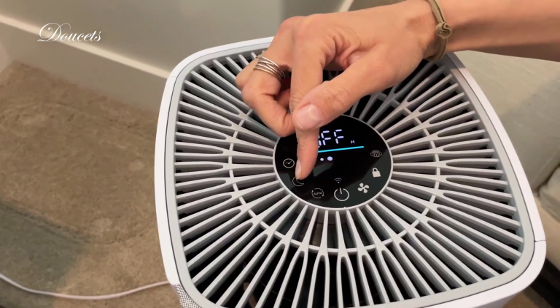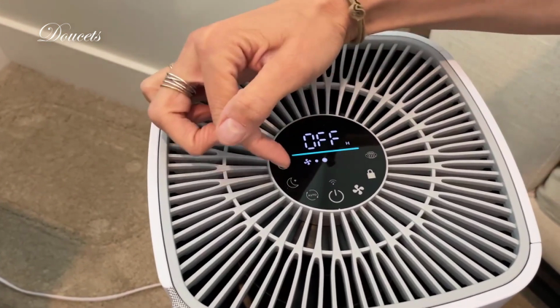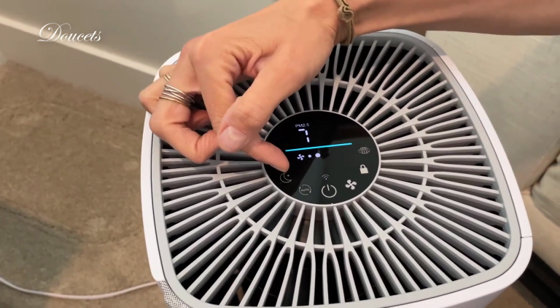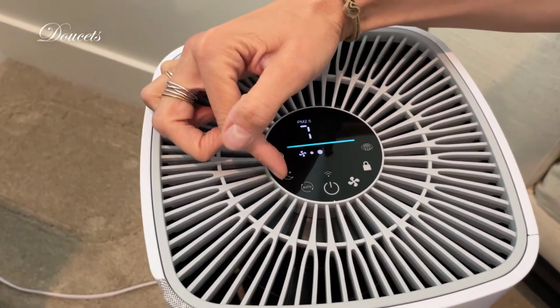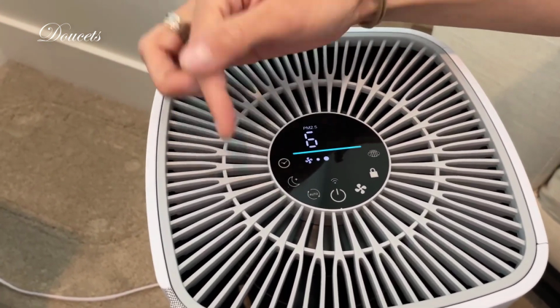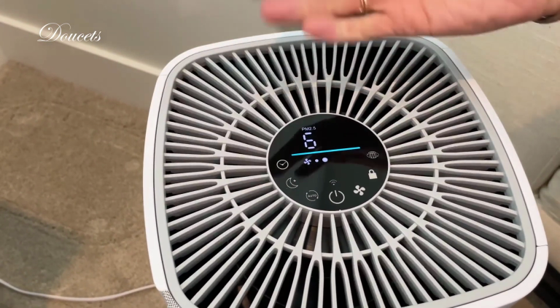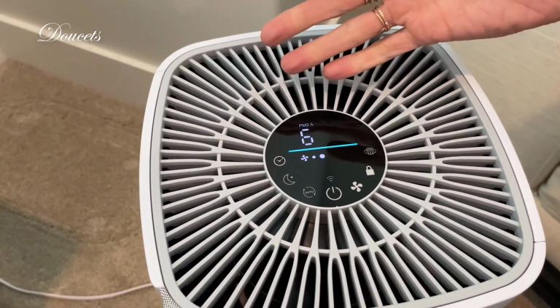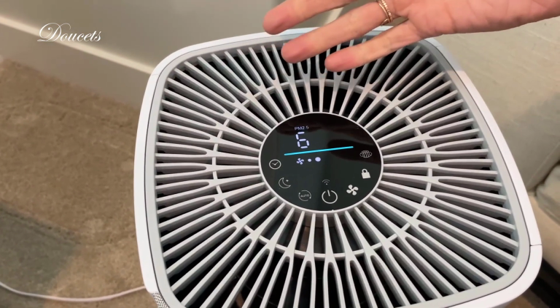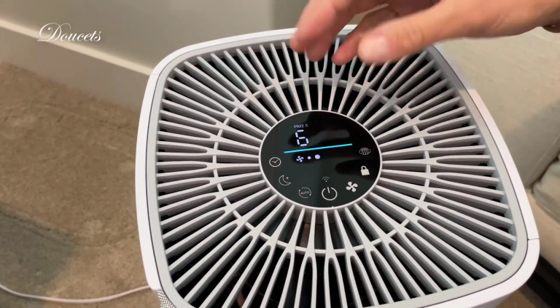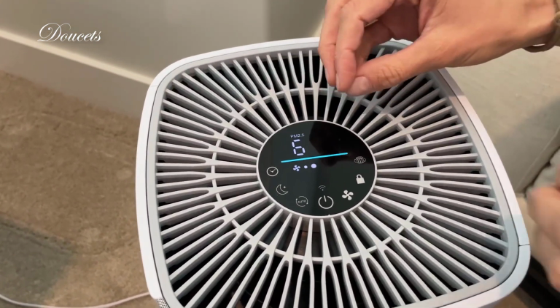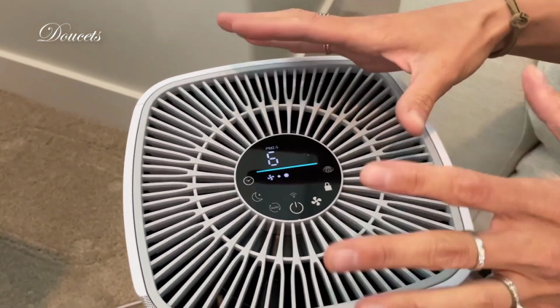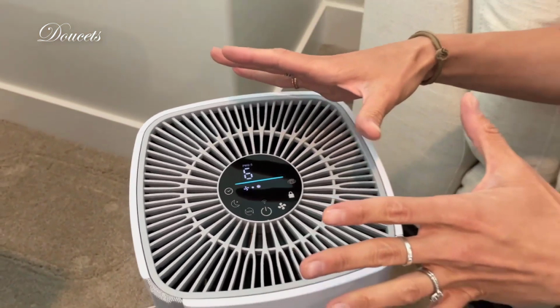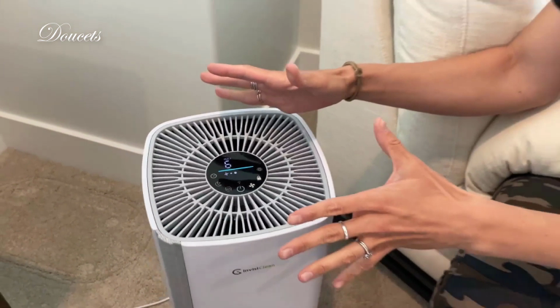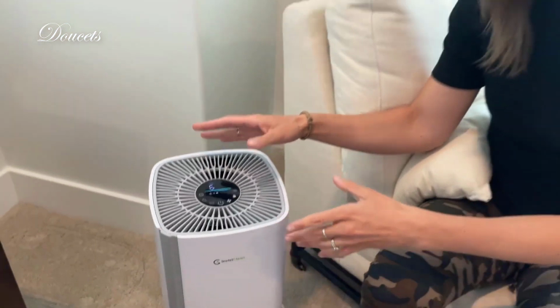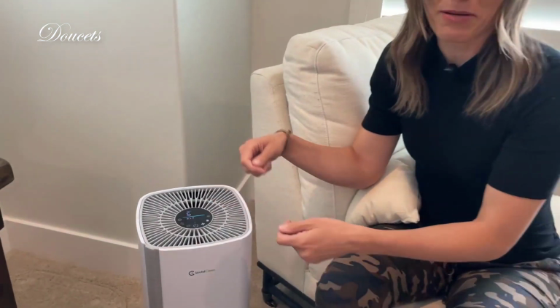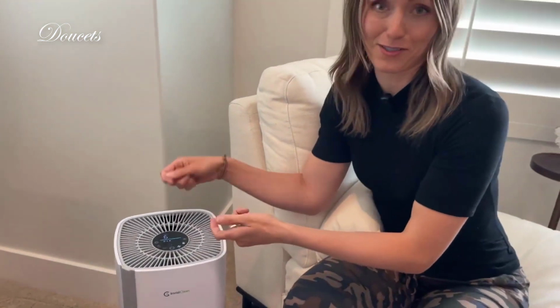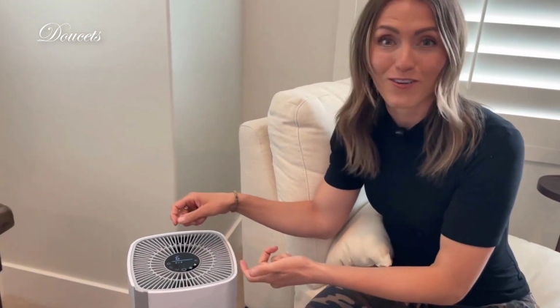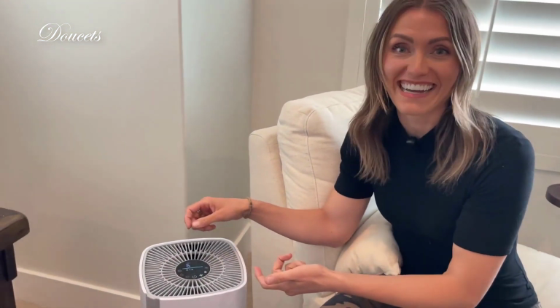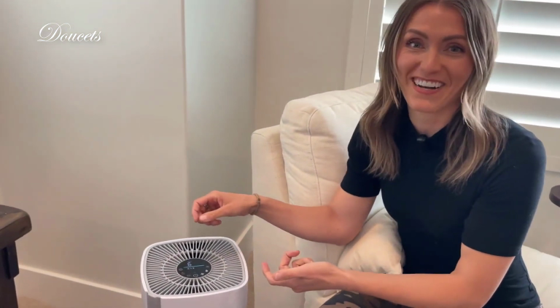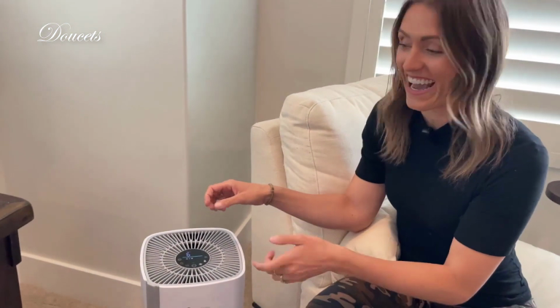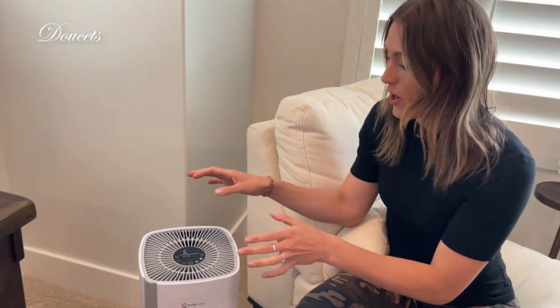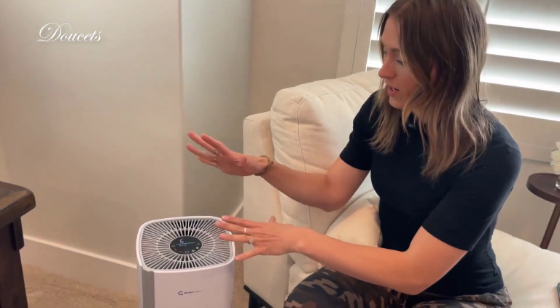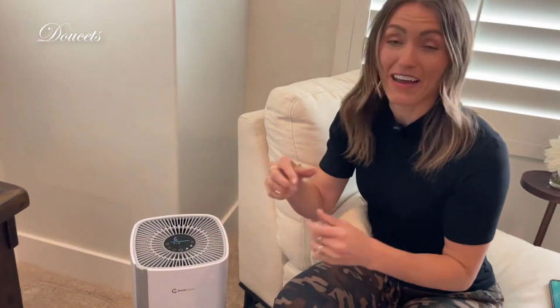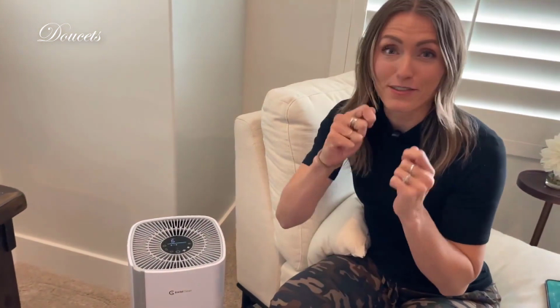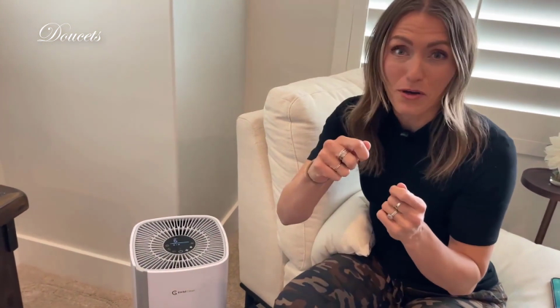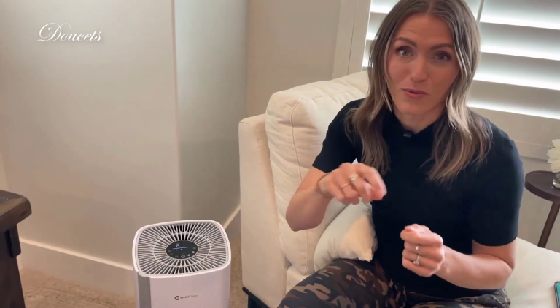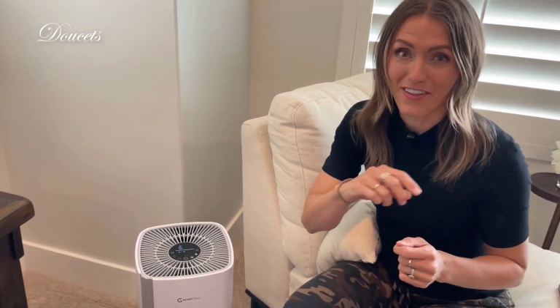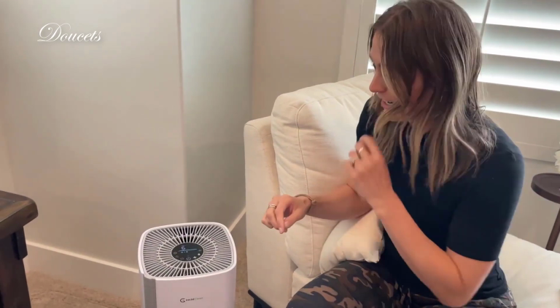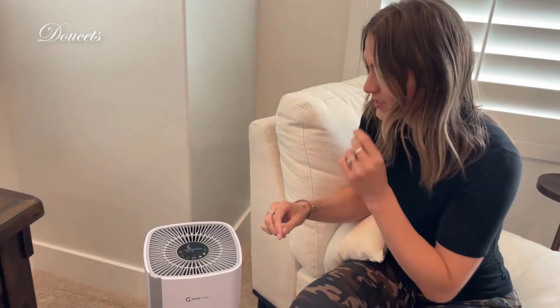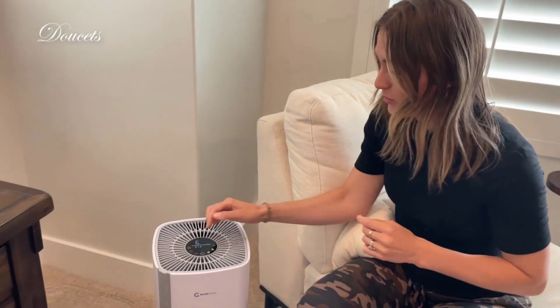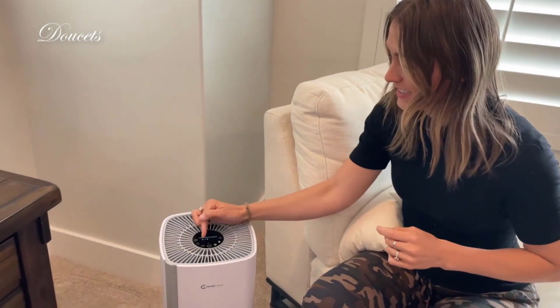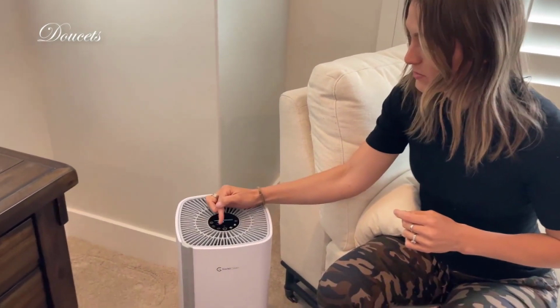You can also go into sleep mode, which I really appreciate. Other air filters I've used, the lights stay on at night, so I'm putting a sock over it in the middle of the night — I even have tape over one of my other air filters that I have in one of my kids' rooms.